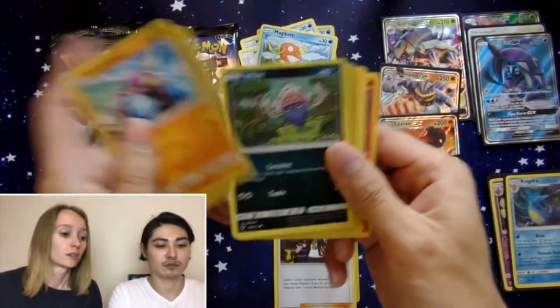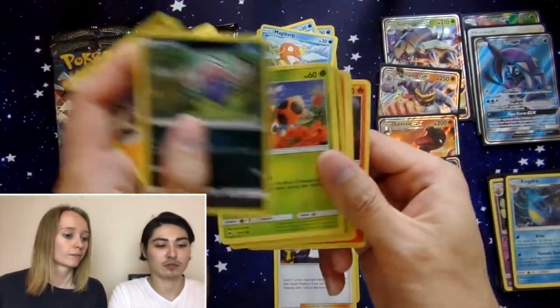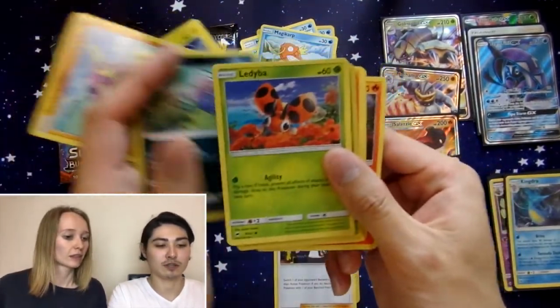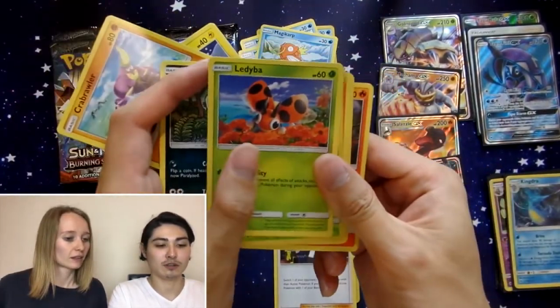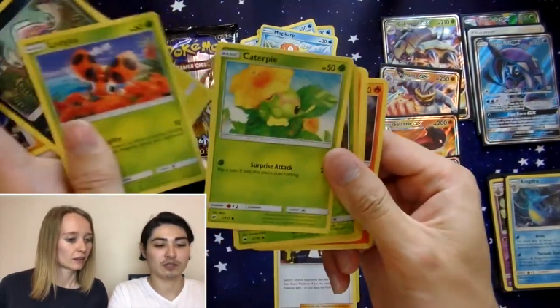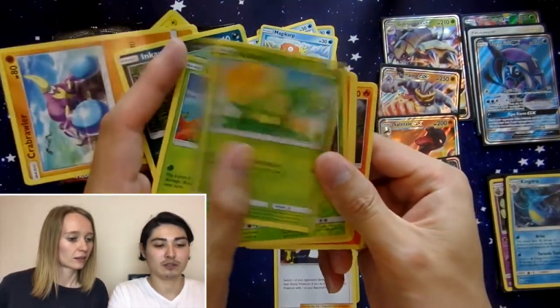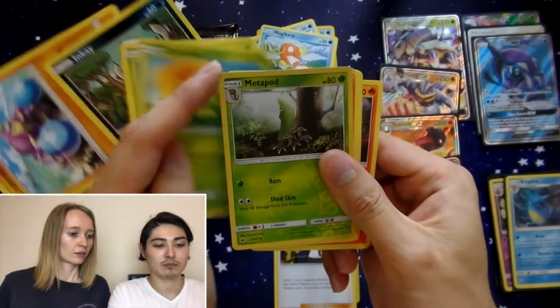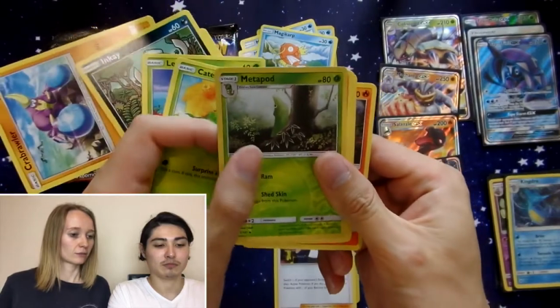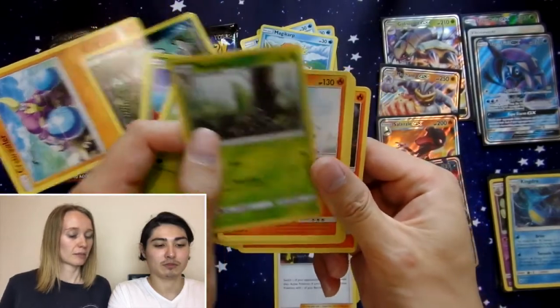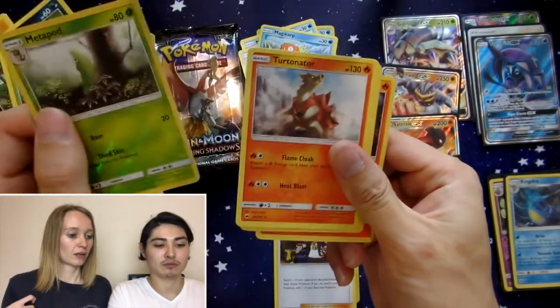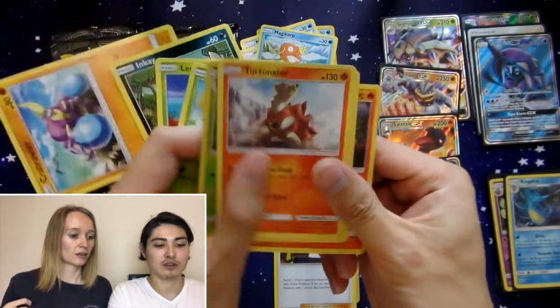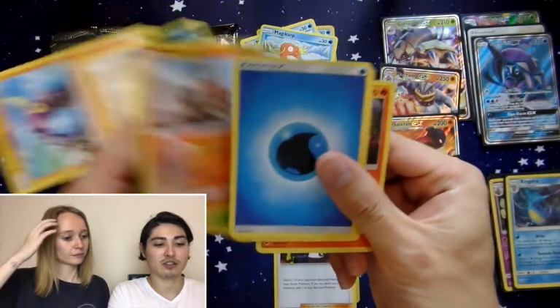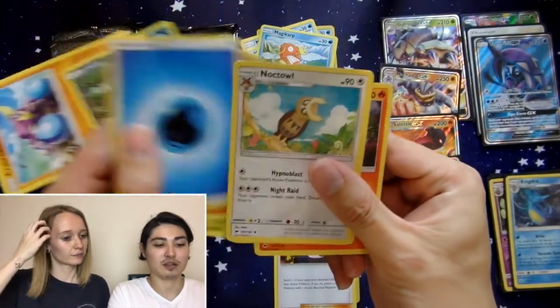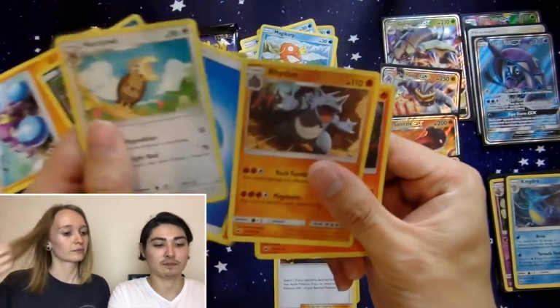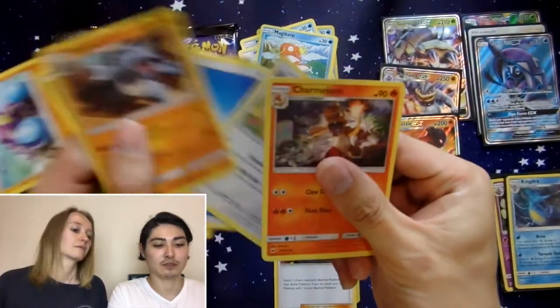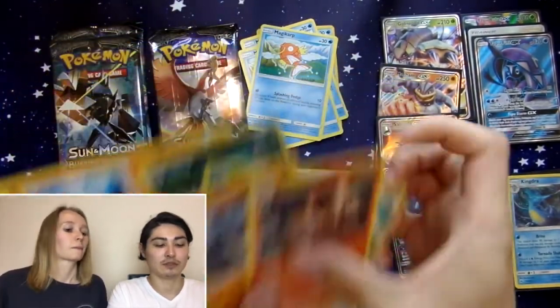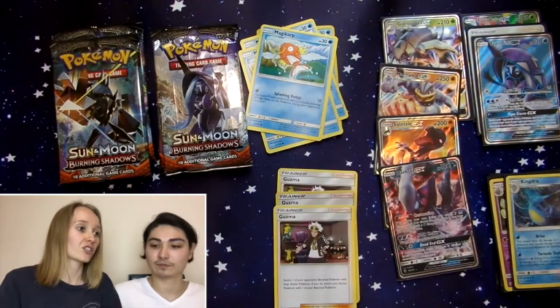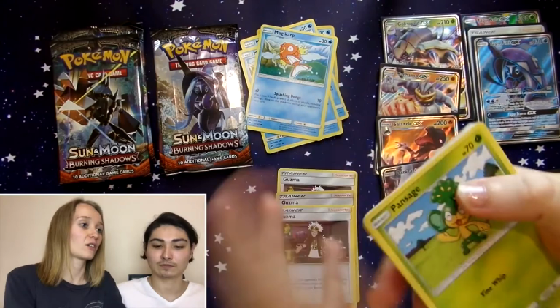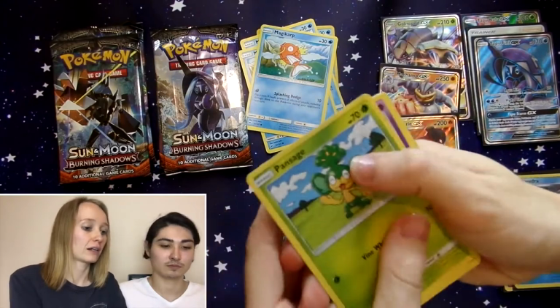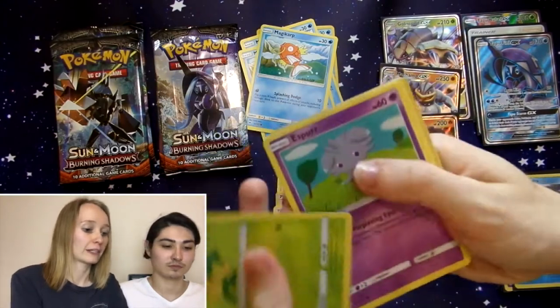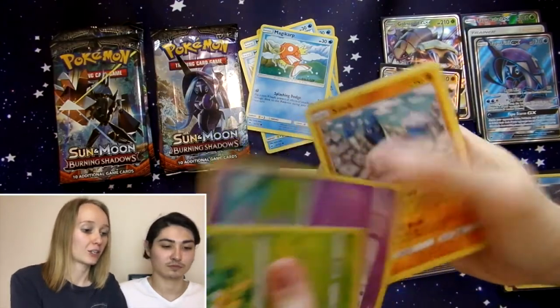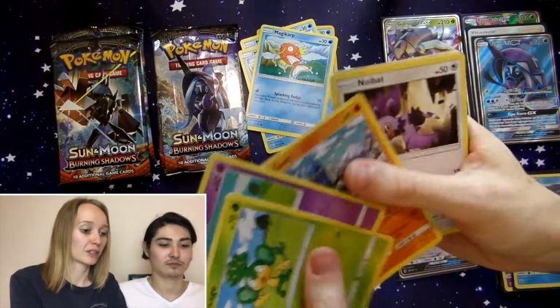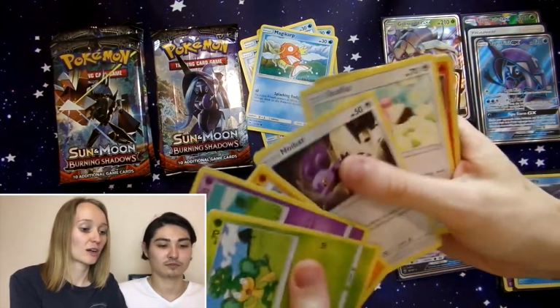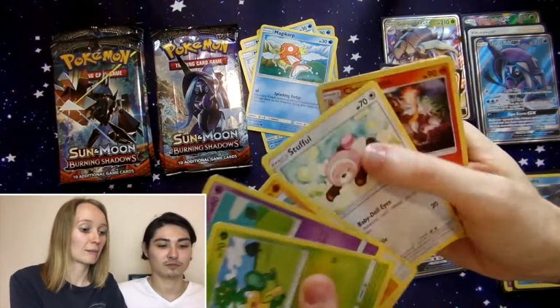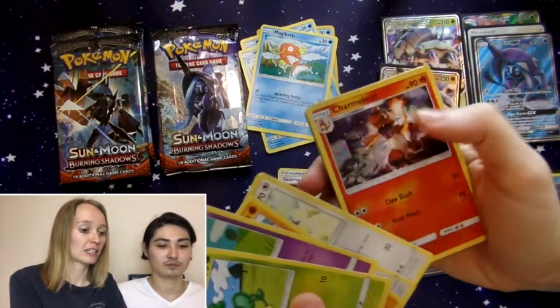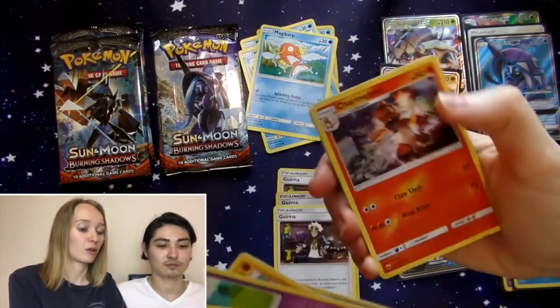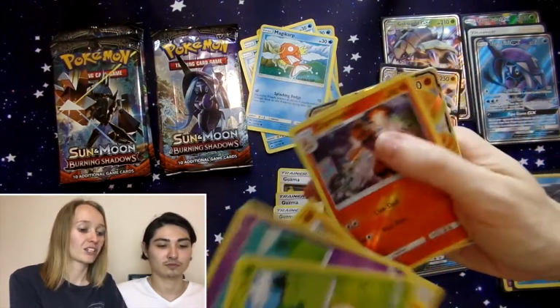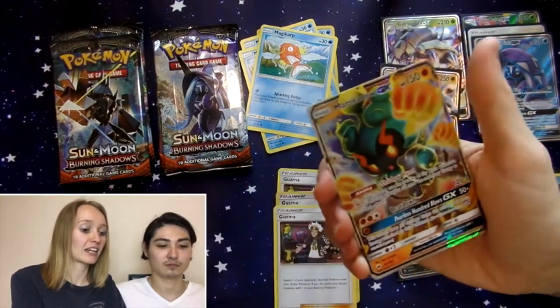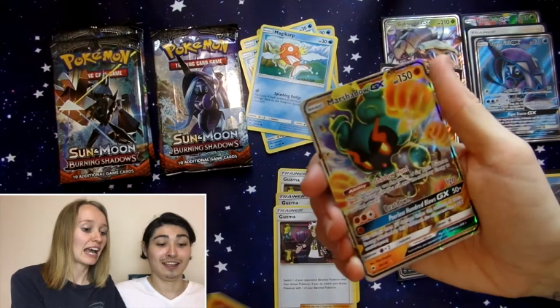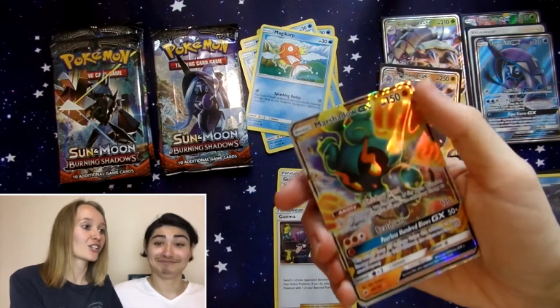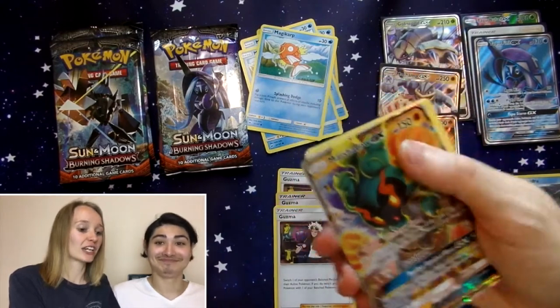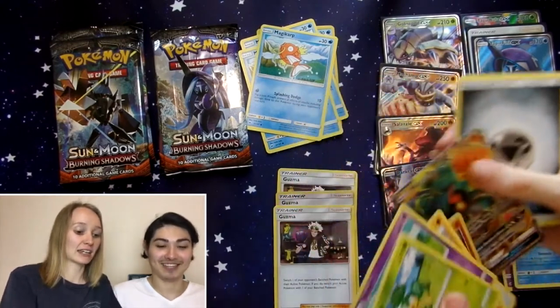Tauros, Kartana, Inkay, Ledyba, Caterpillar, and another Turpinator. Pansage, Espeon, Sawk, Noivern, Stufful — Reverse Charmeleon — and a Marshadow GX. Nice!